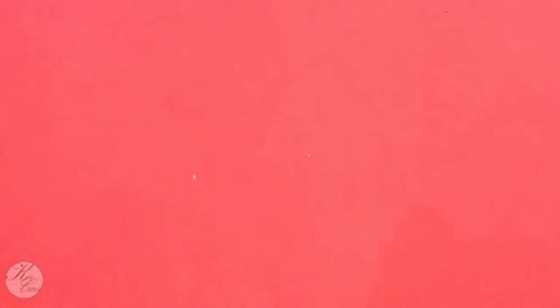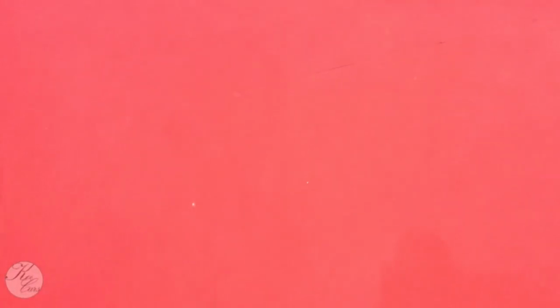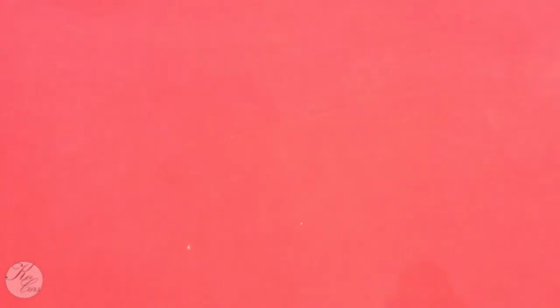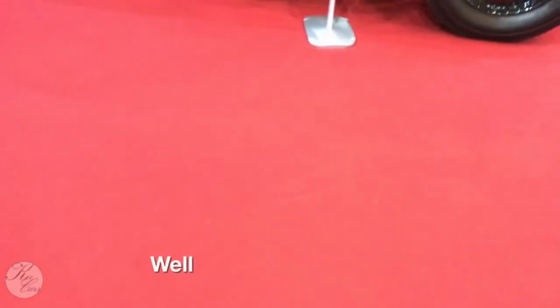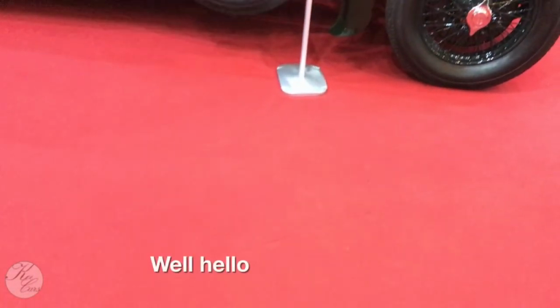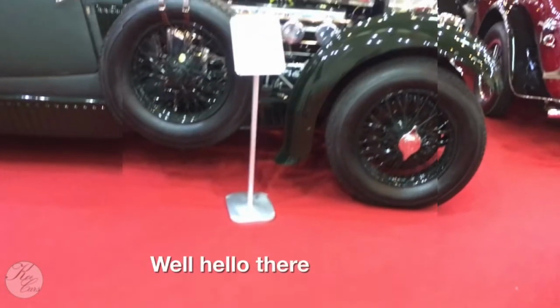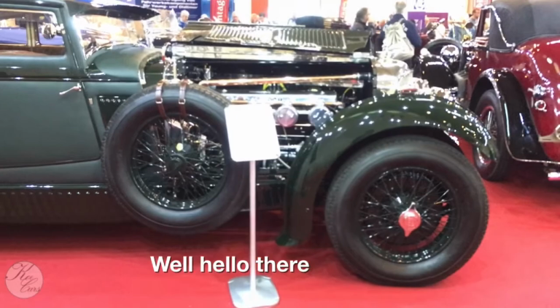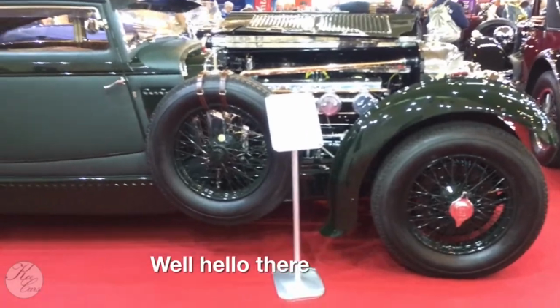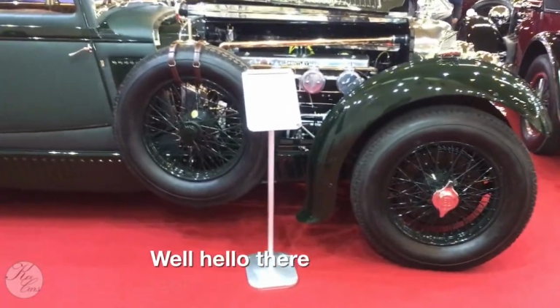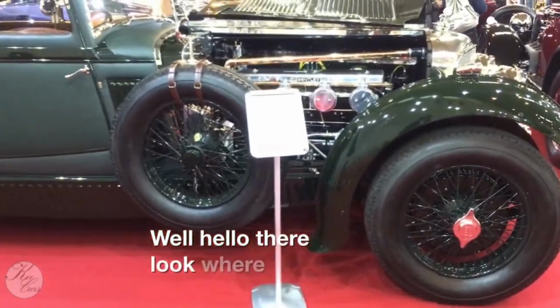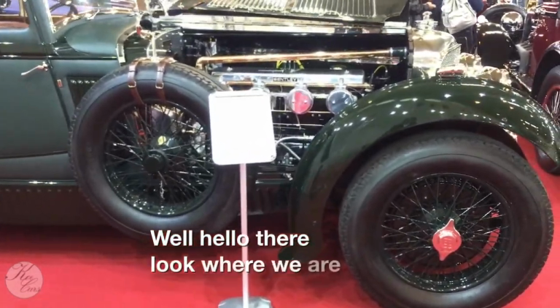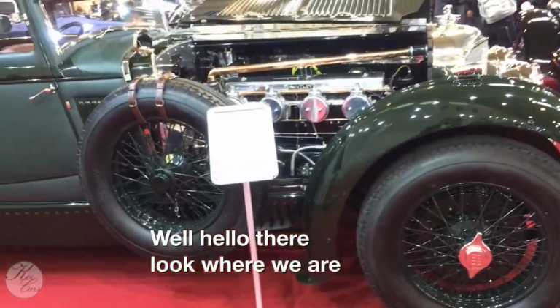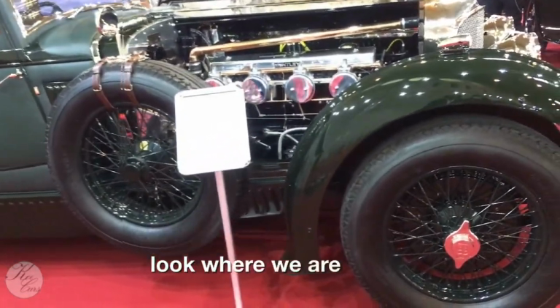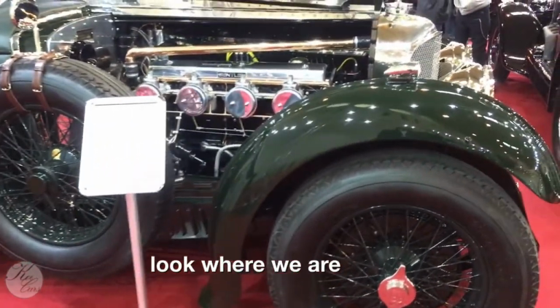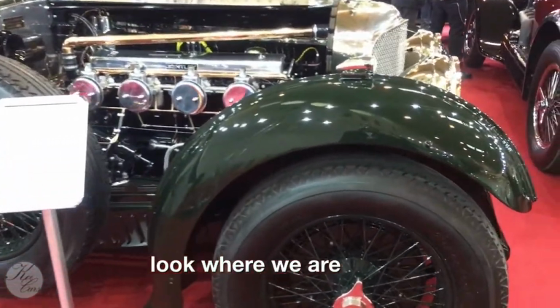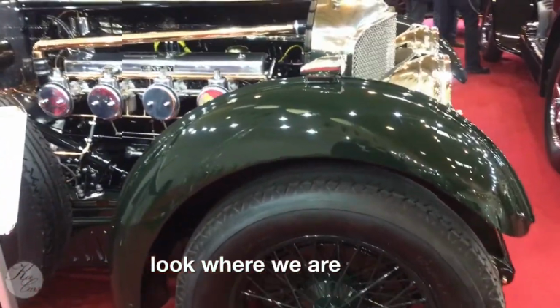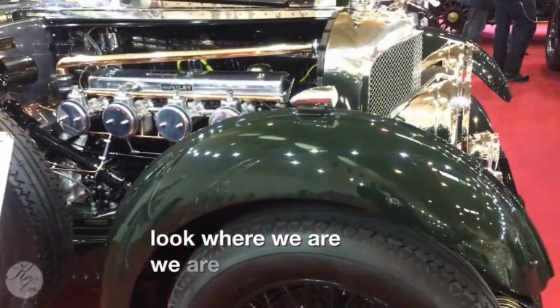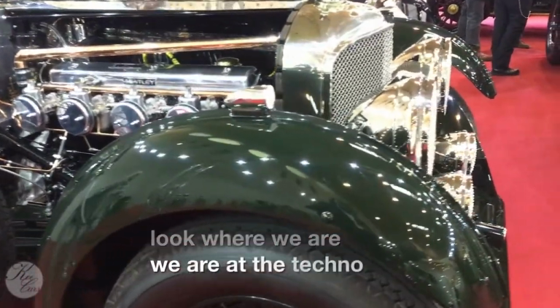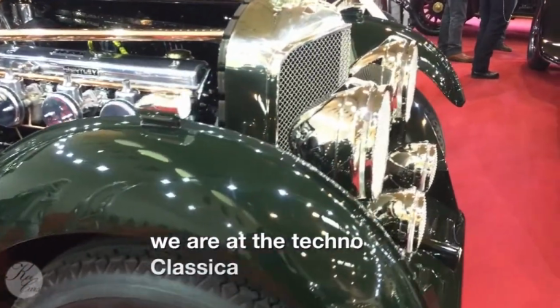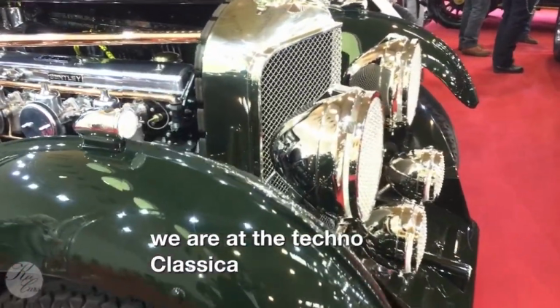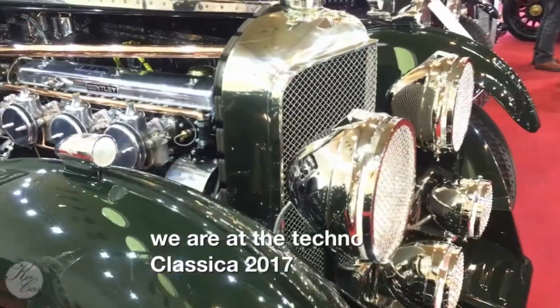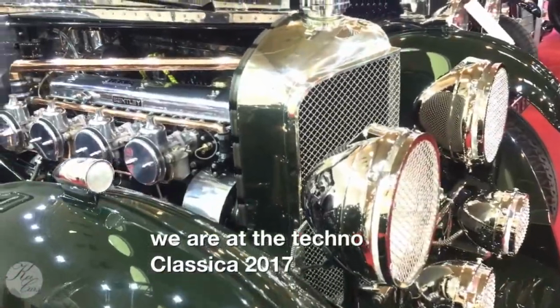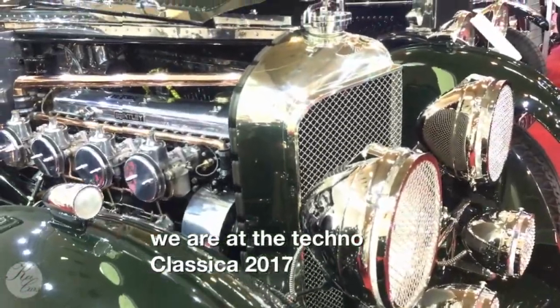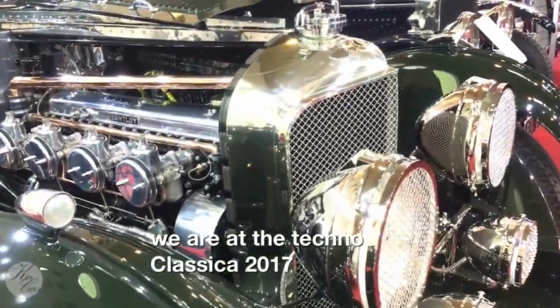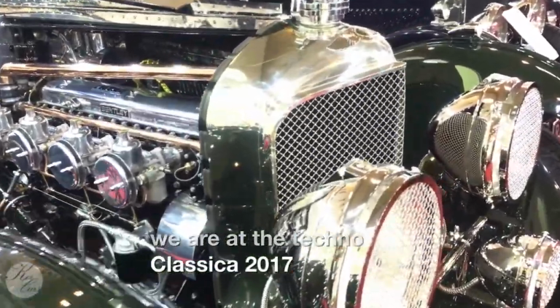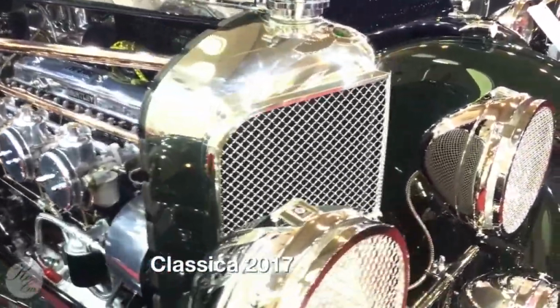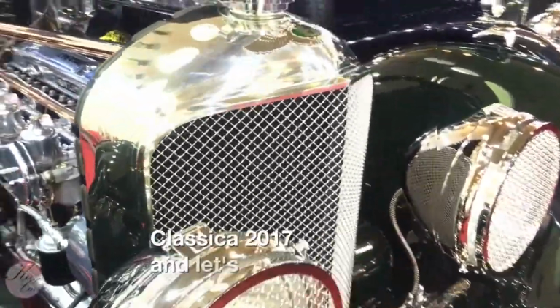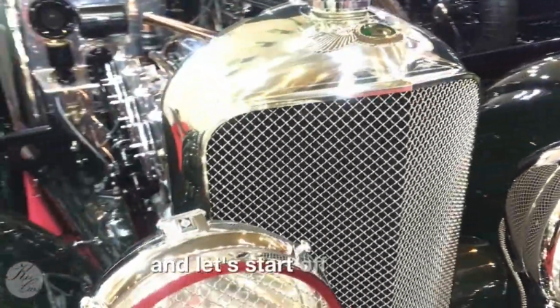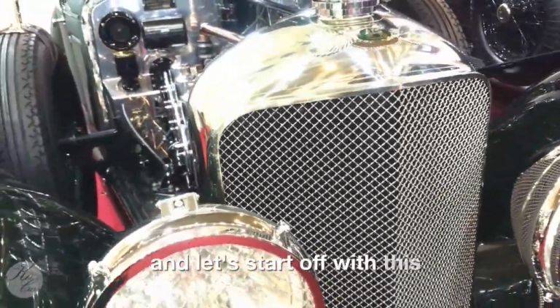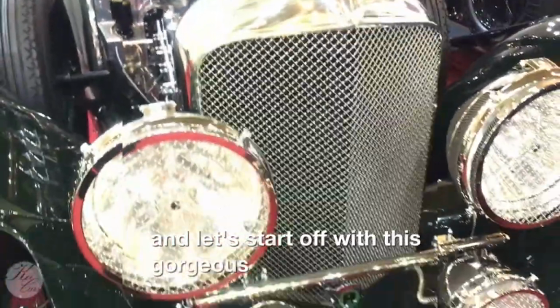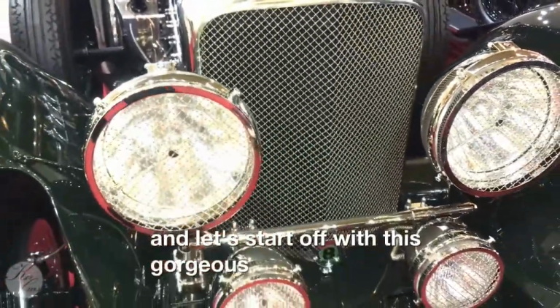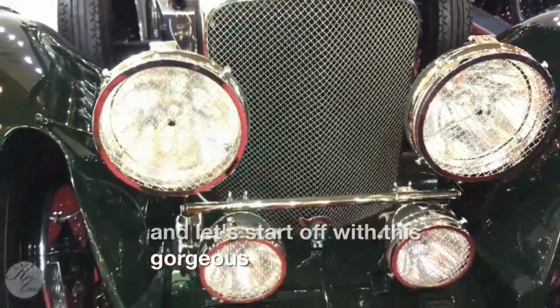Well hello there! Look what we are right now — we are at the Tecno Classica 2017, and let's start off with this gorgeous Ventral New Tray.